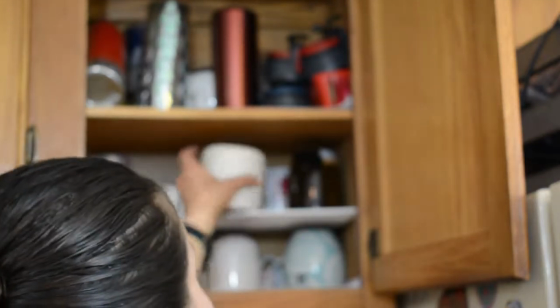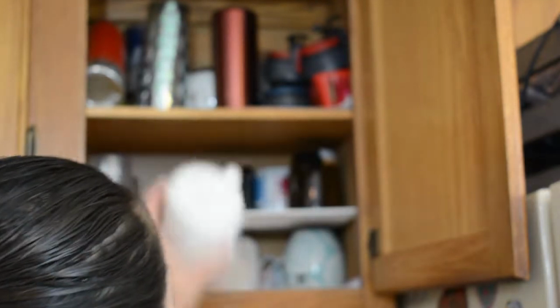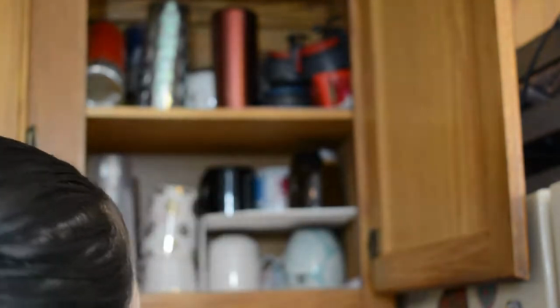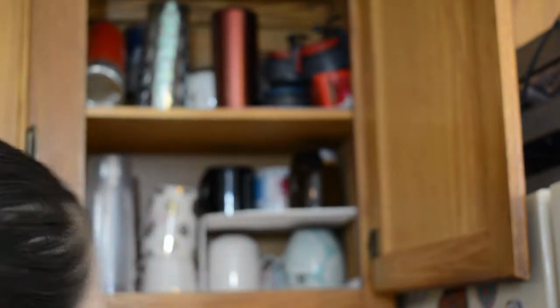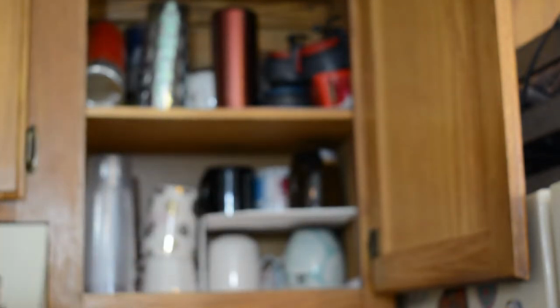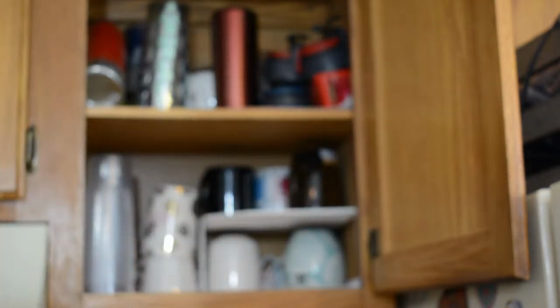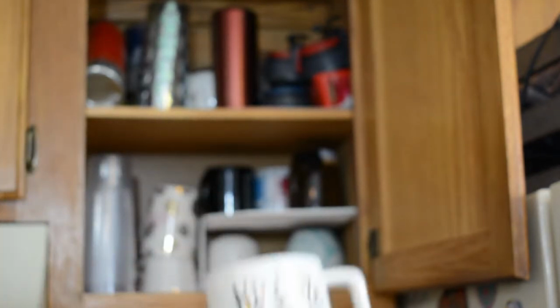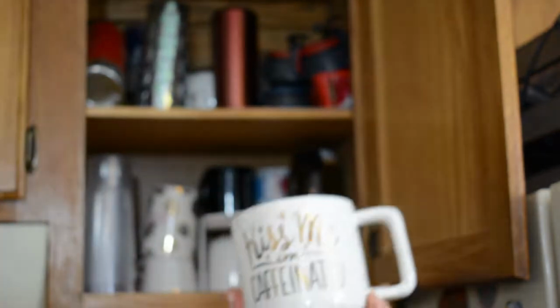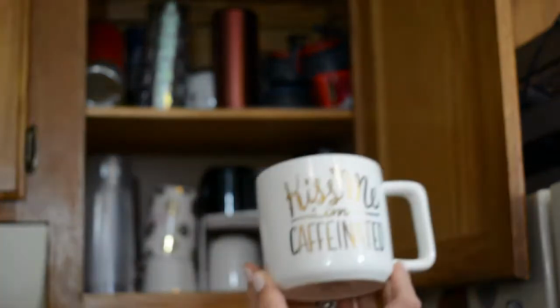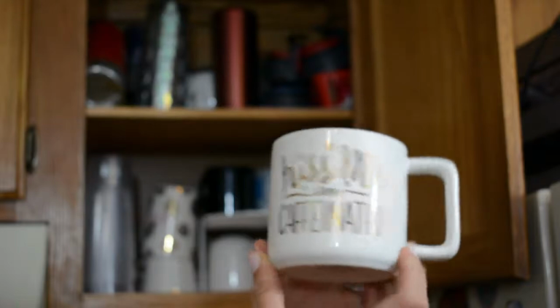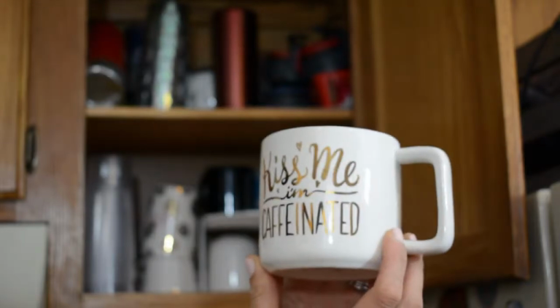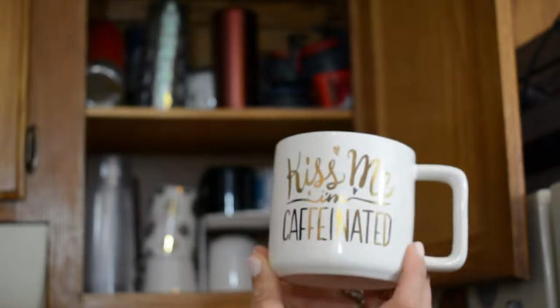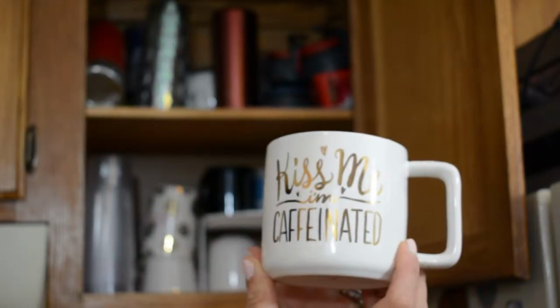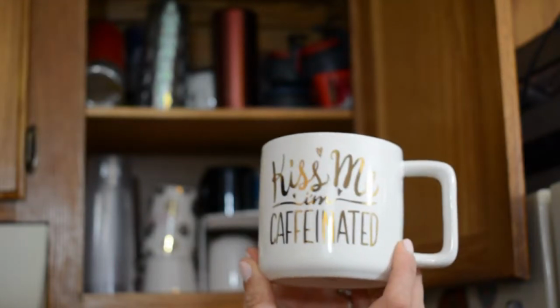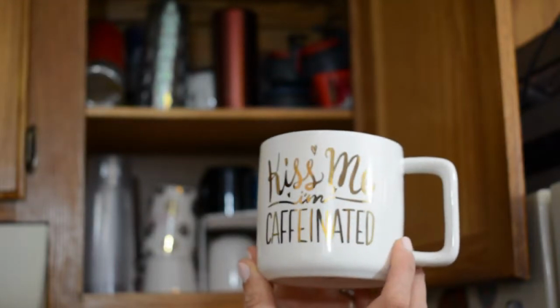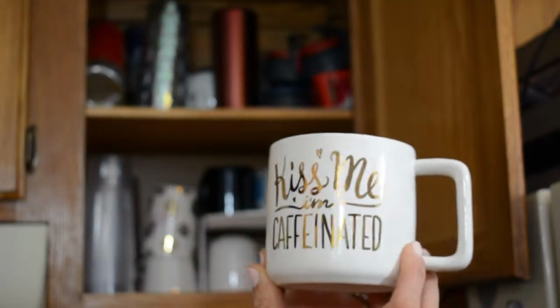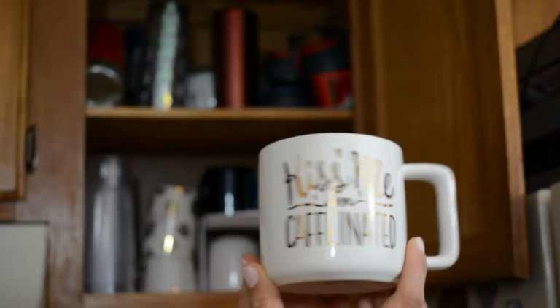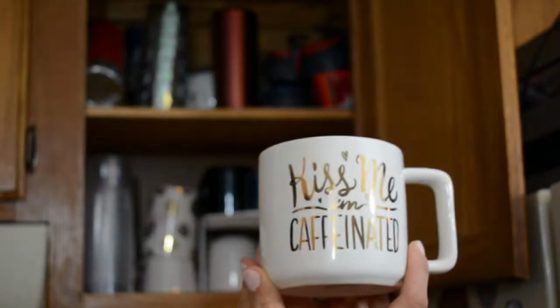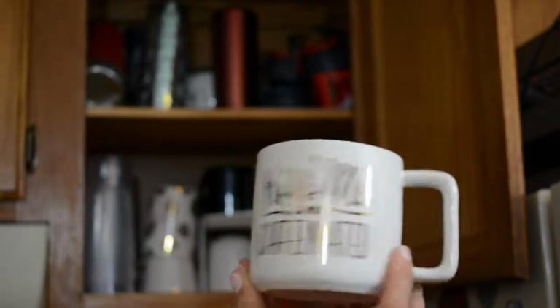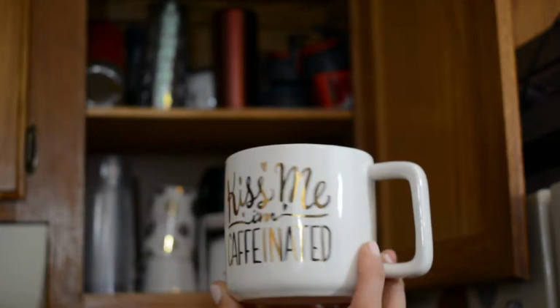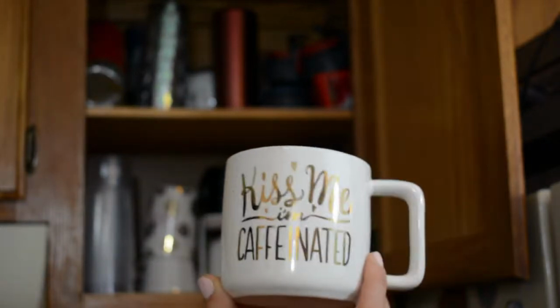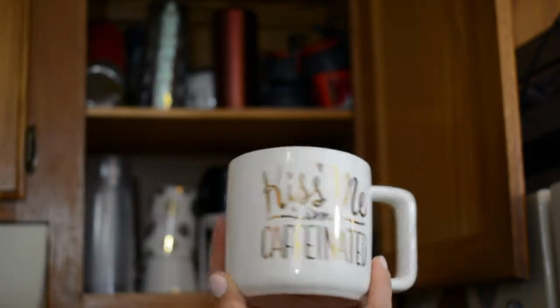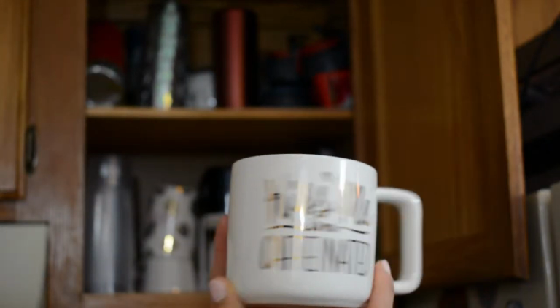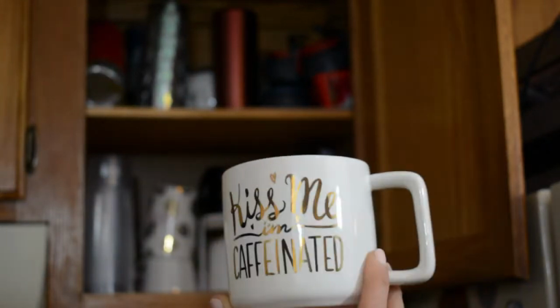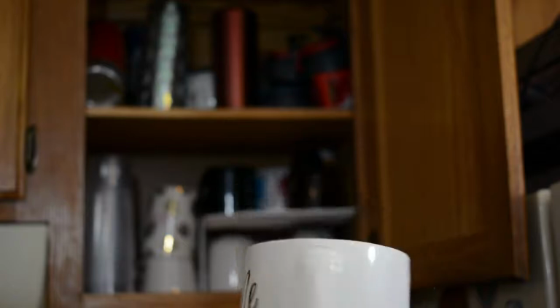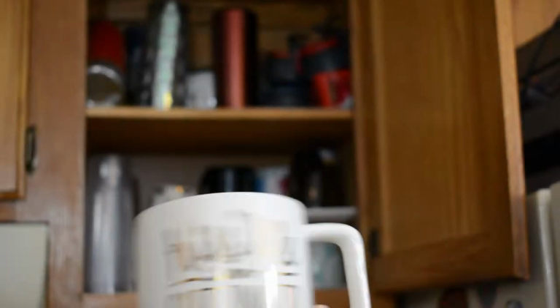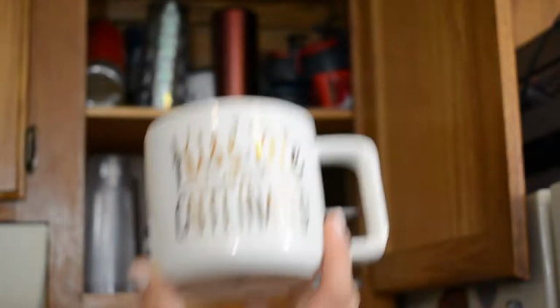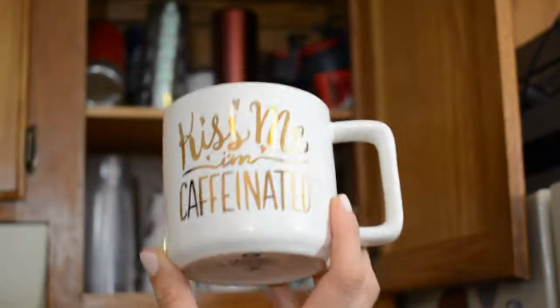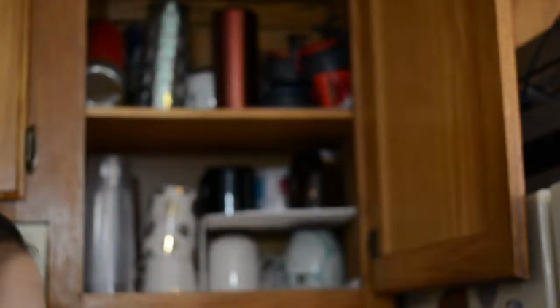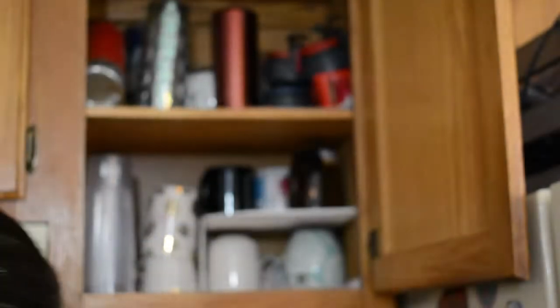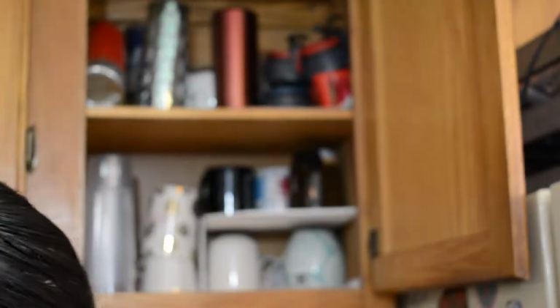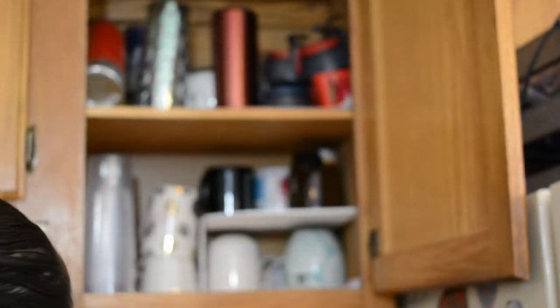So my next one is another one of my favorites — this one says 'Kiss Me, I'm Caffeinated.' I use this one a lot. This is my Valentine's Day springtime mug, but let's be real, I use it all the time. So keeping that one too.